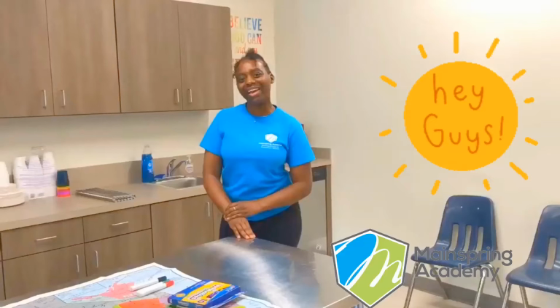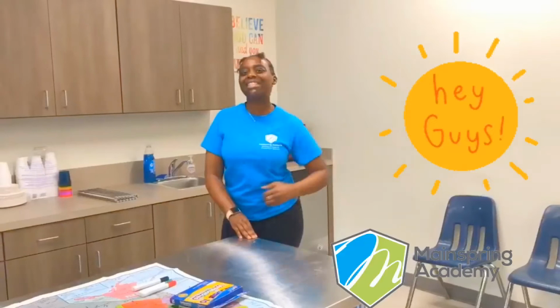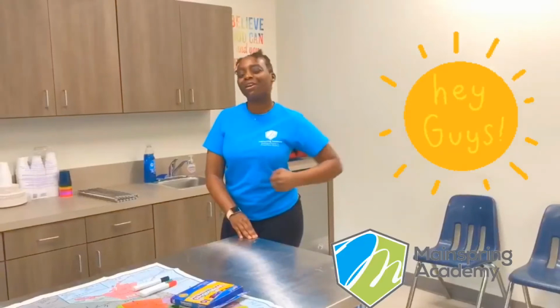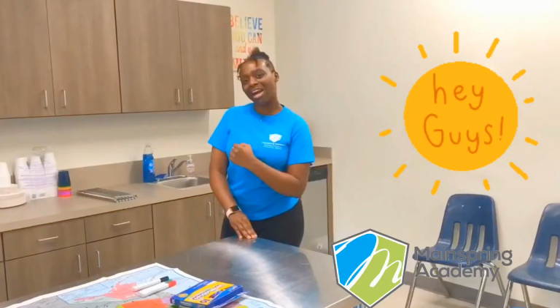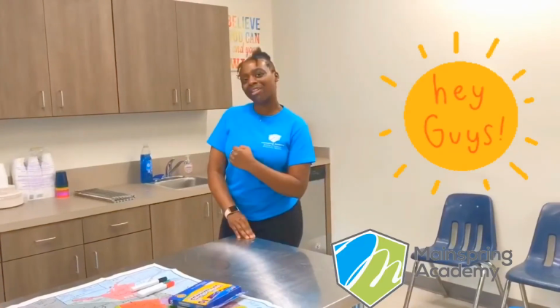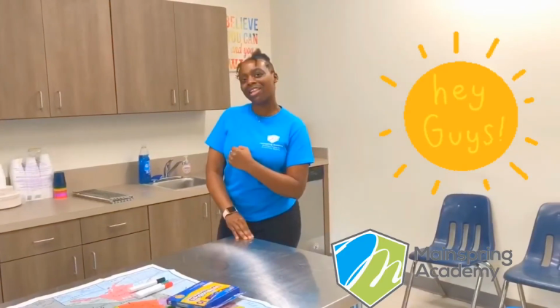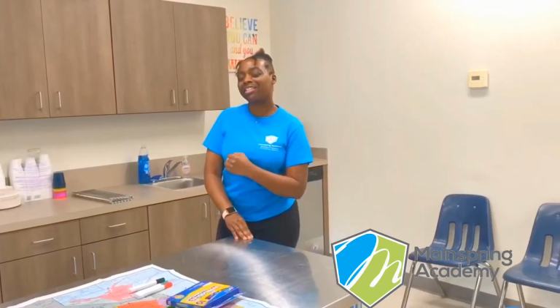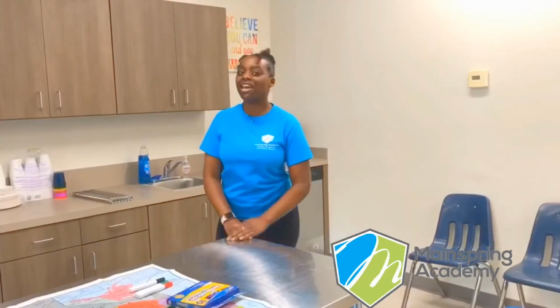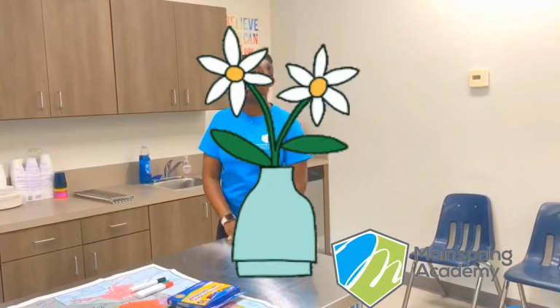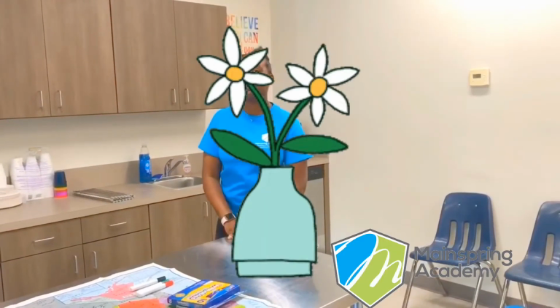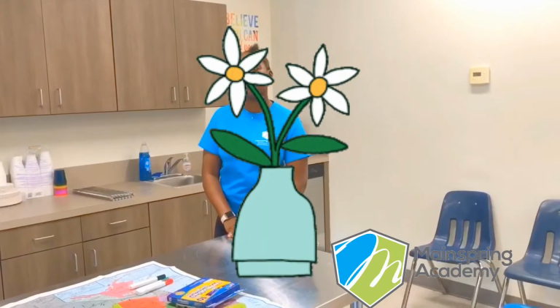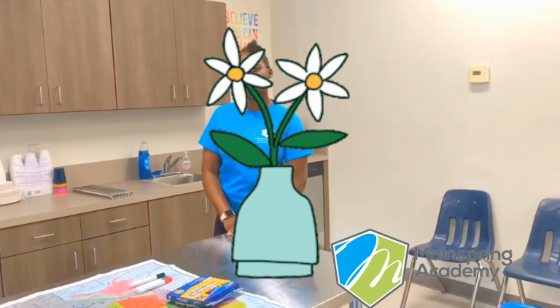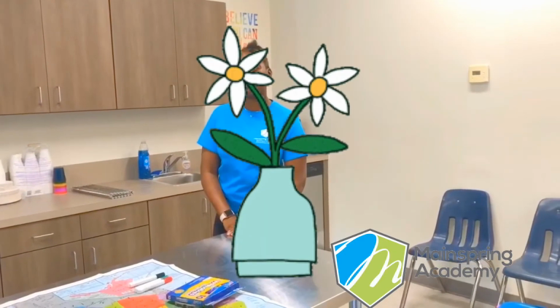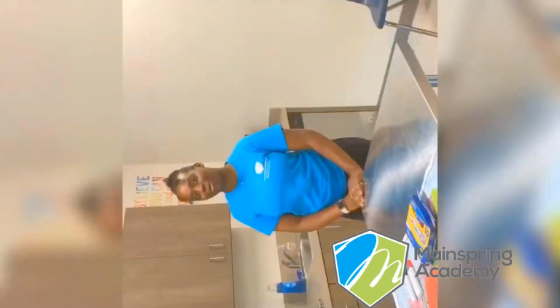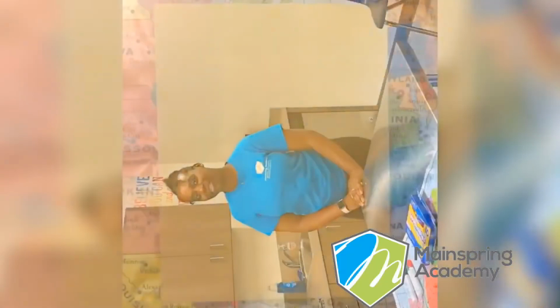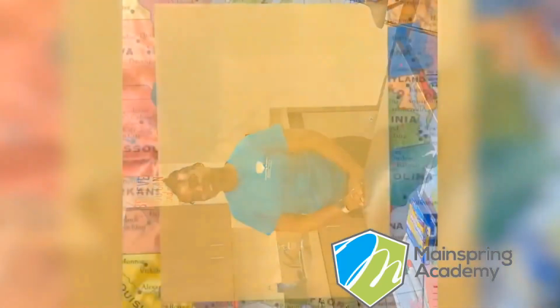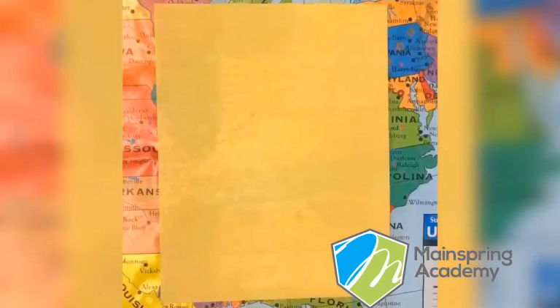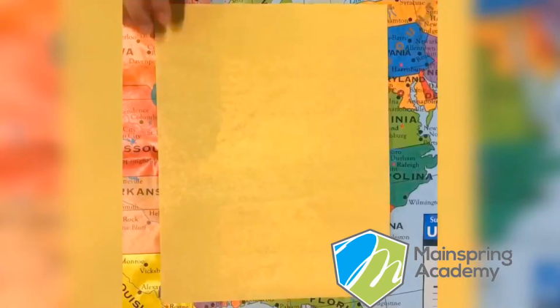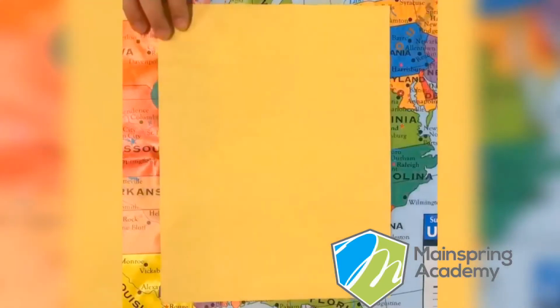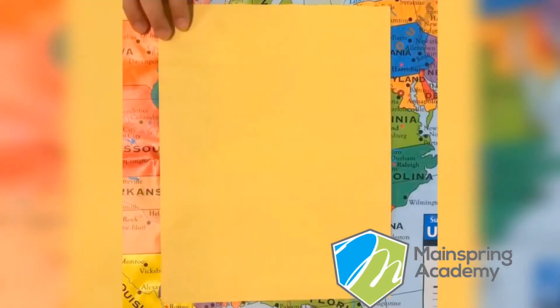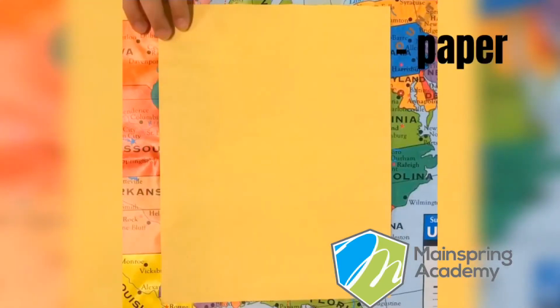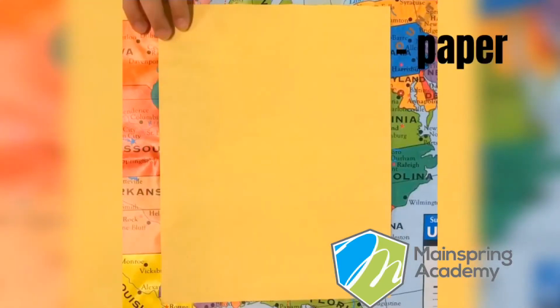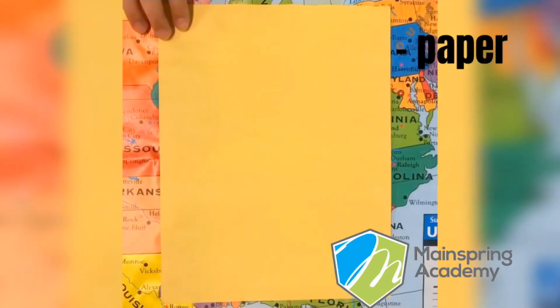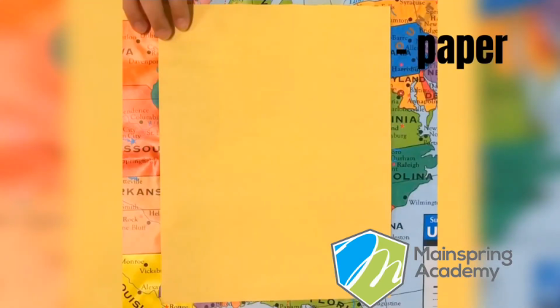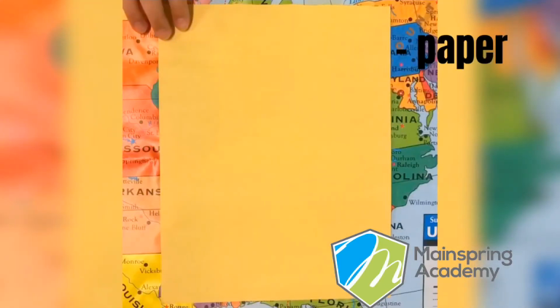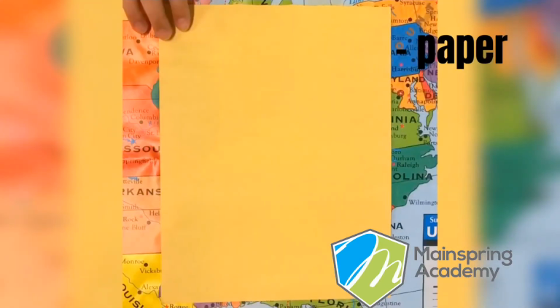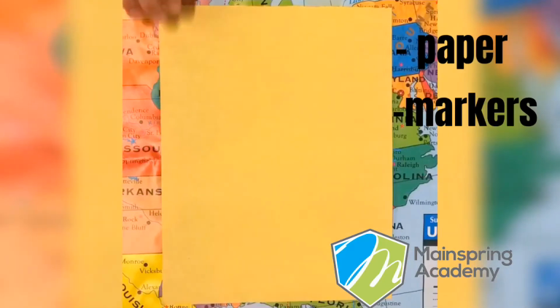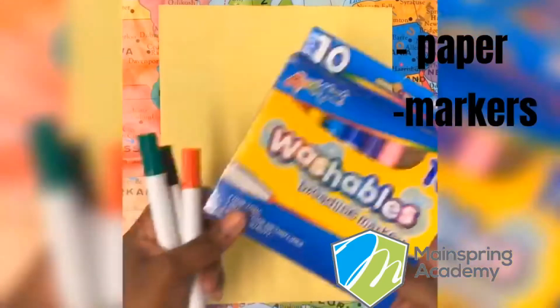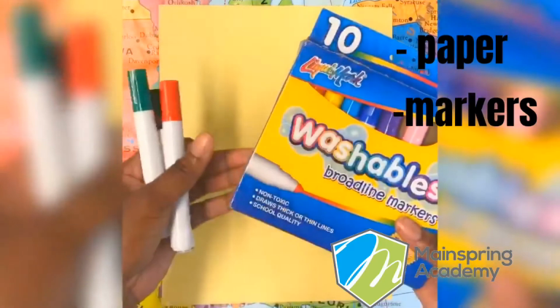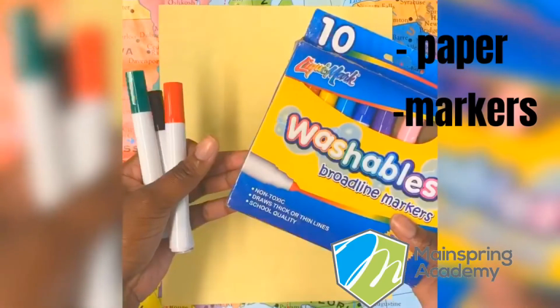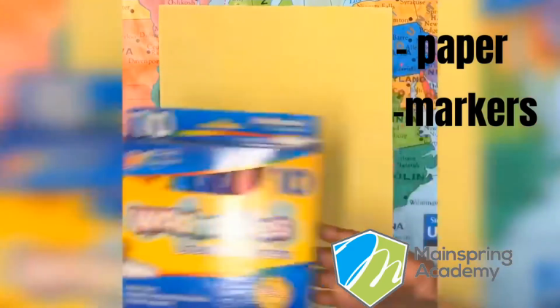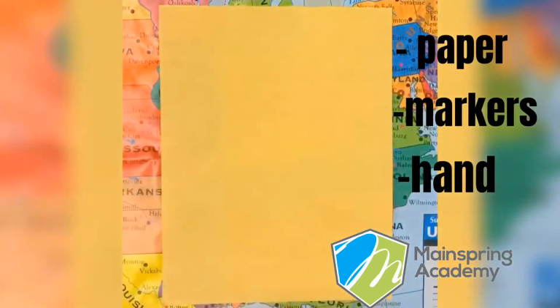Hey guys, welcome to Crafts with Kyla. Today we are going to do a Mother's Day flower. For this project you're going to need a sheet of paper, markers, and a hand.